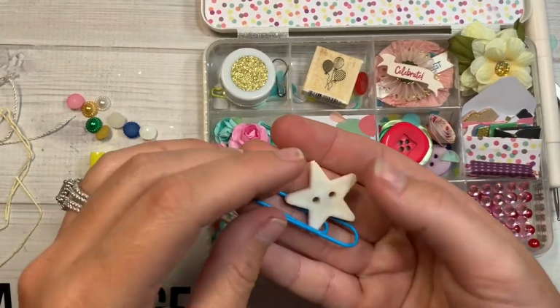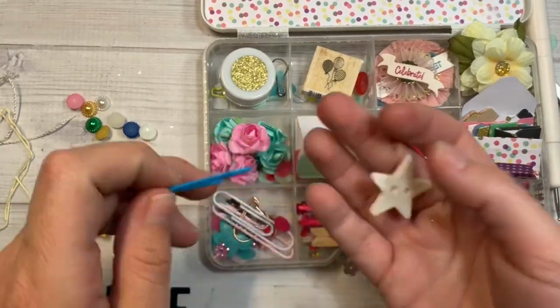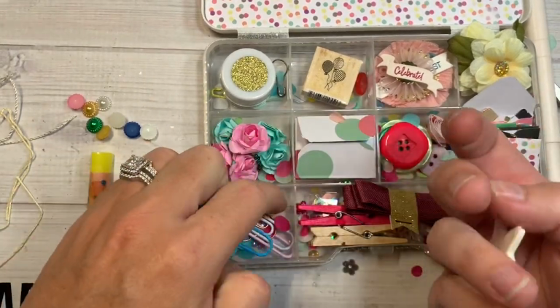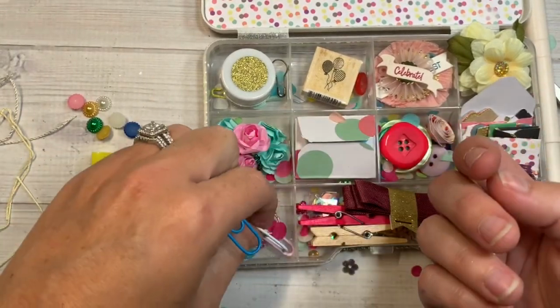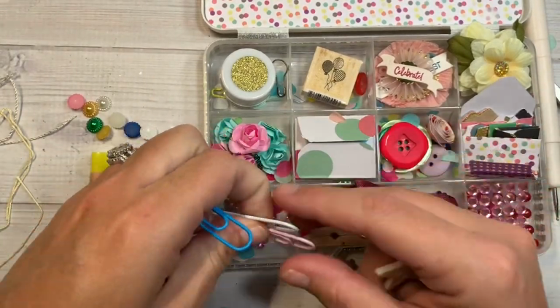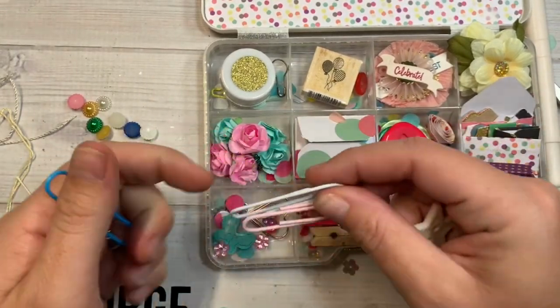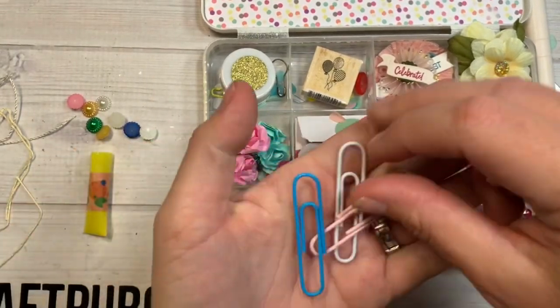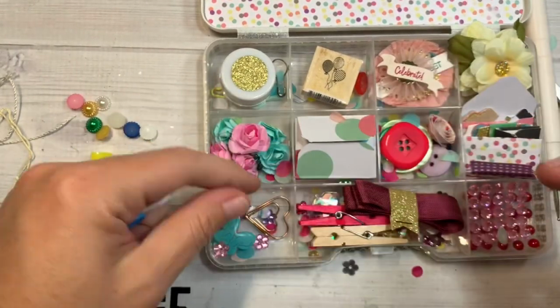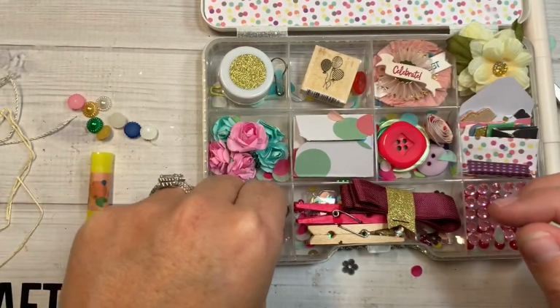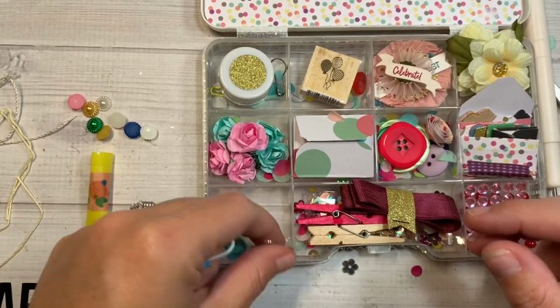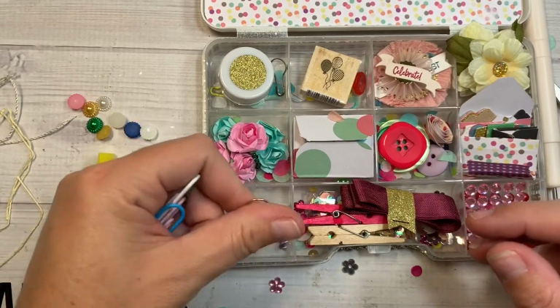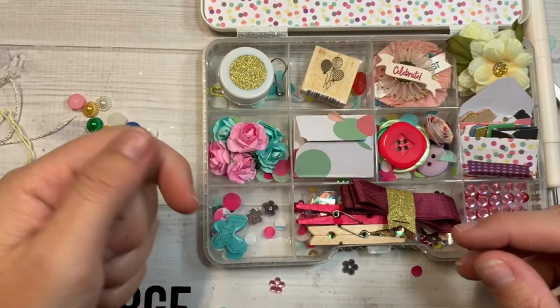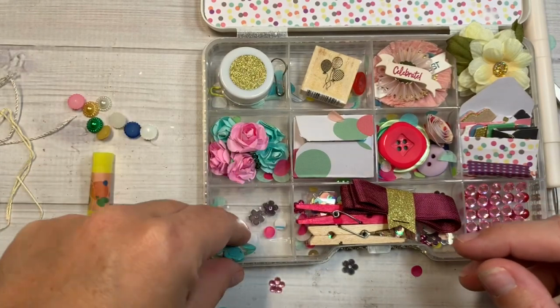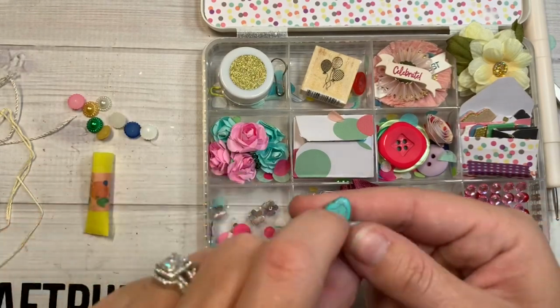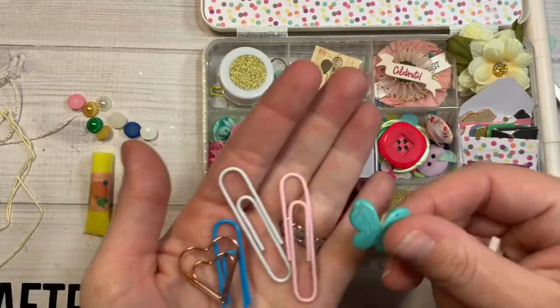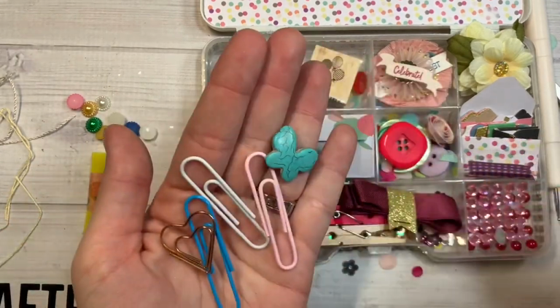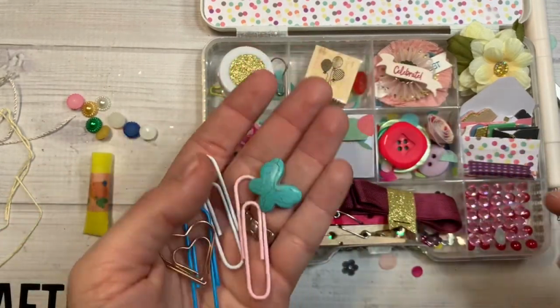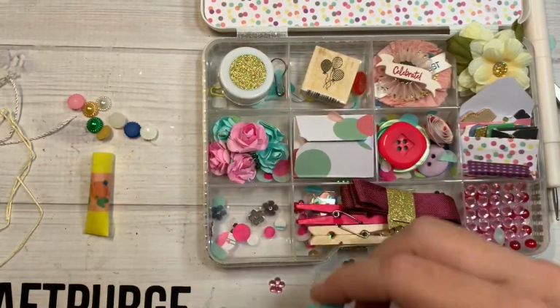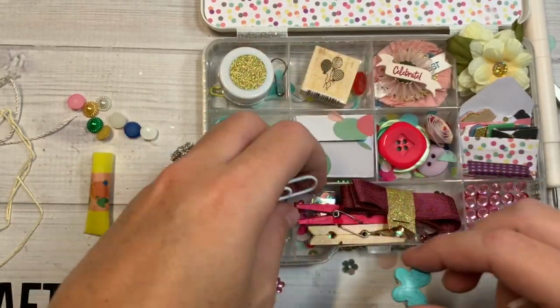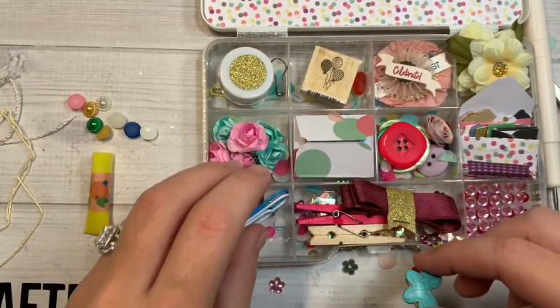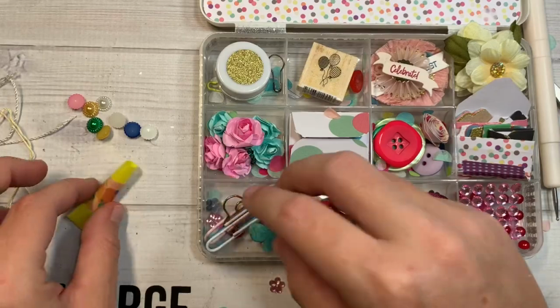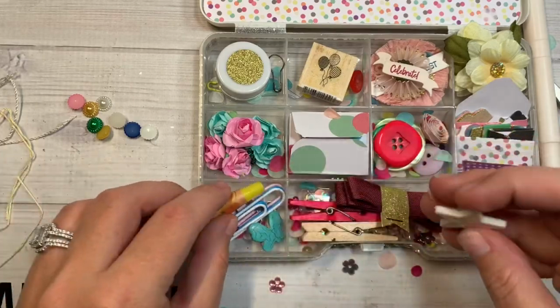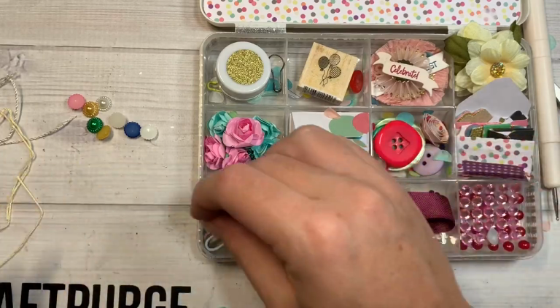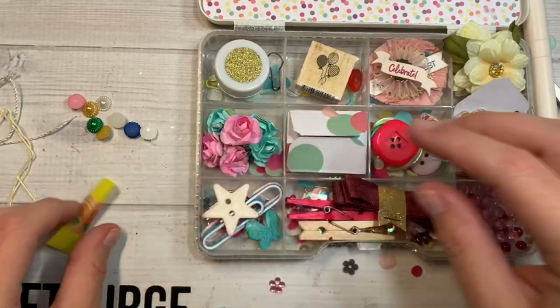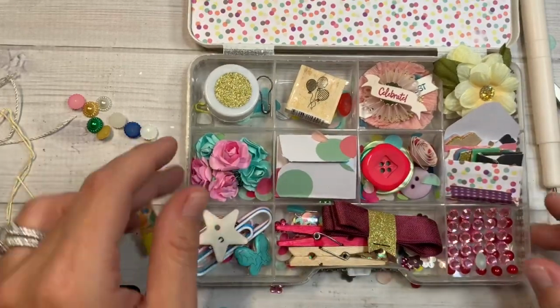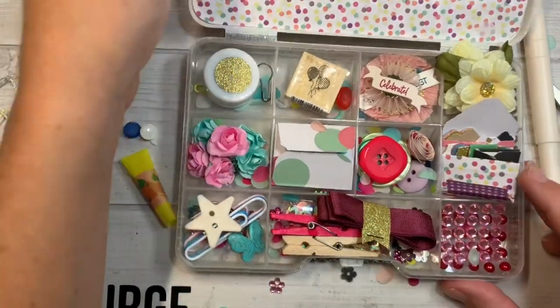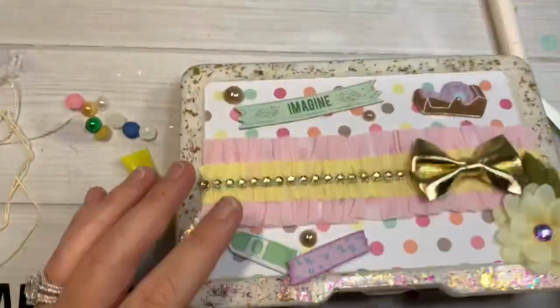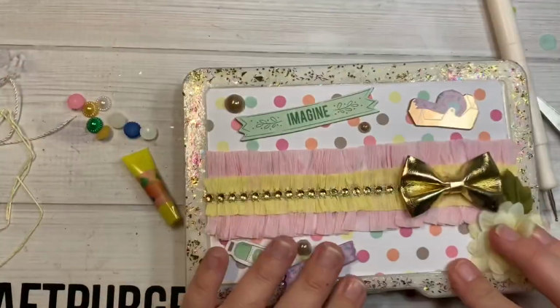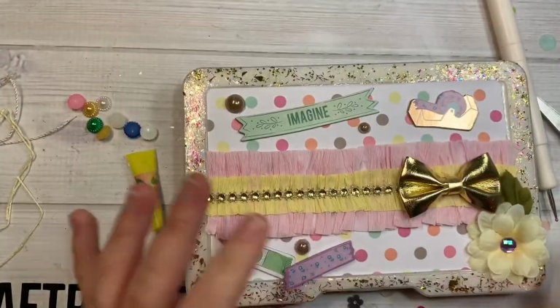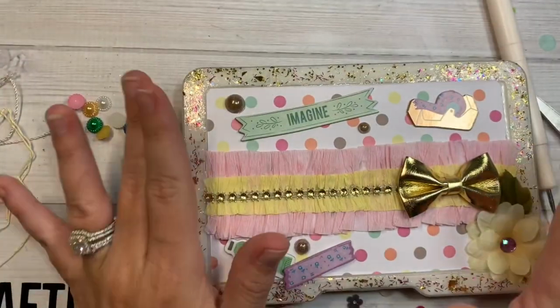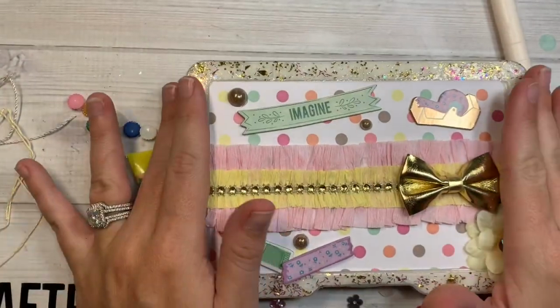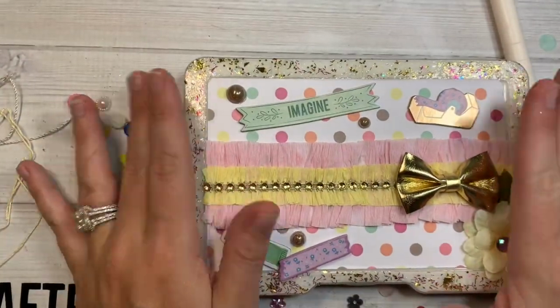And then over here we have another little star button, some paper clips — pastel — and a little heart-shaped one with this little bead. Very nice. Thank you Christina for playing, and as always, thank you for making me one.